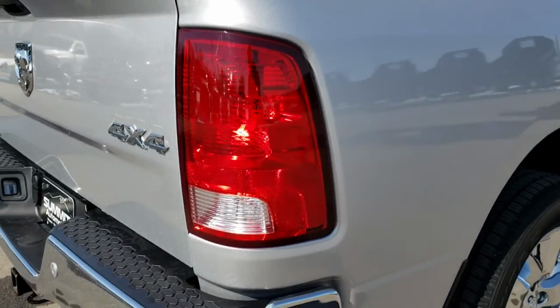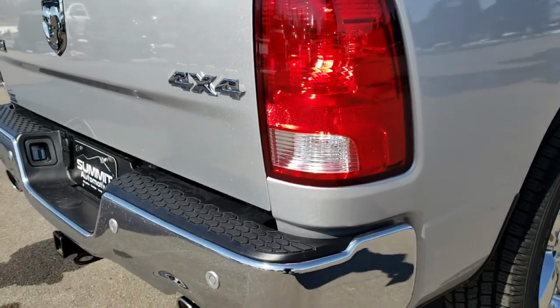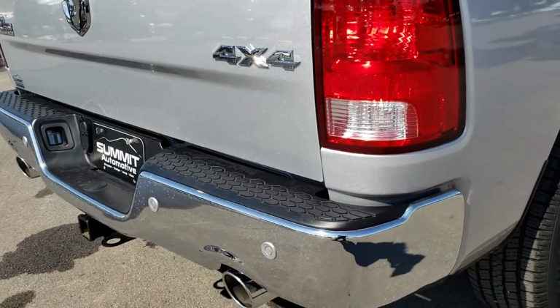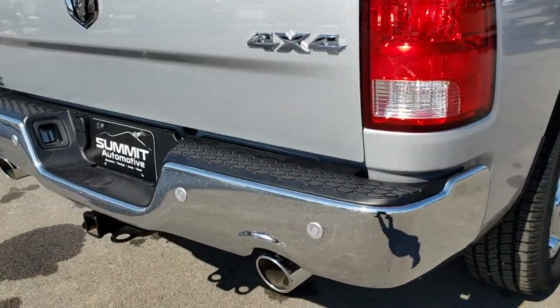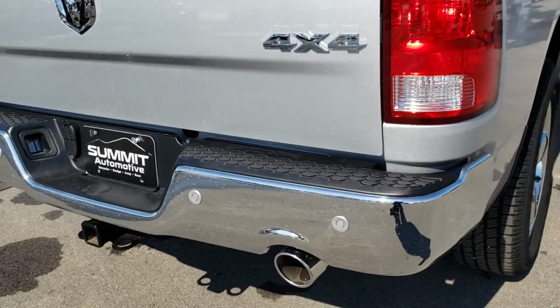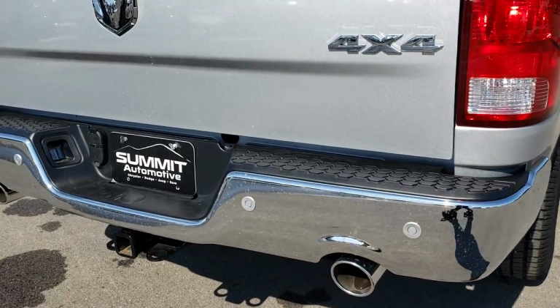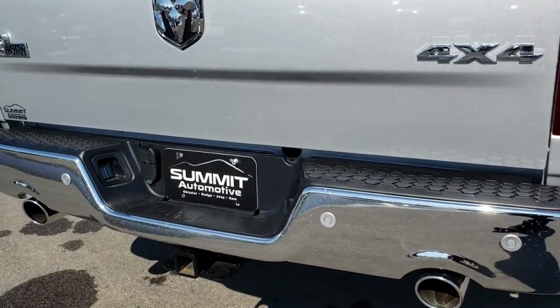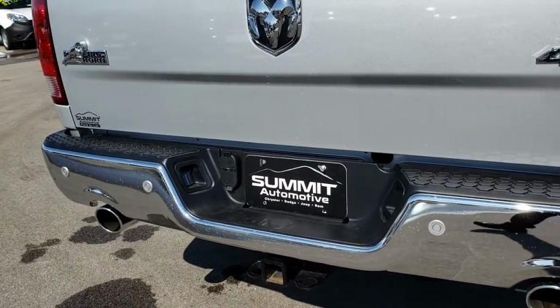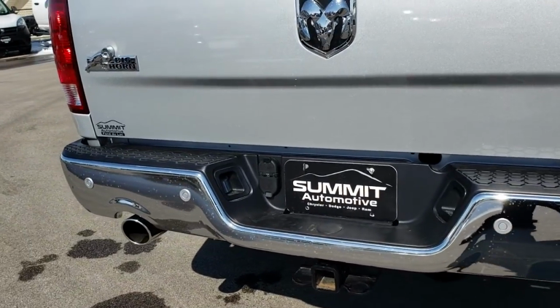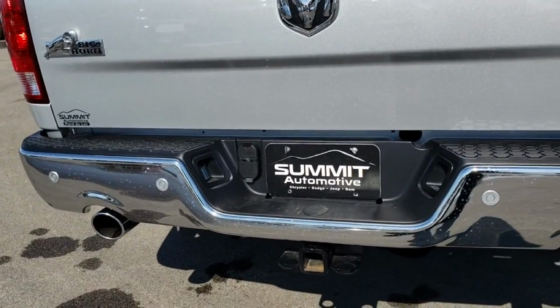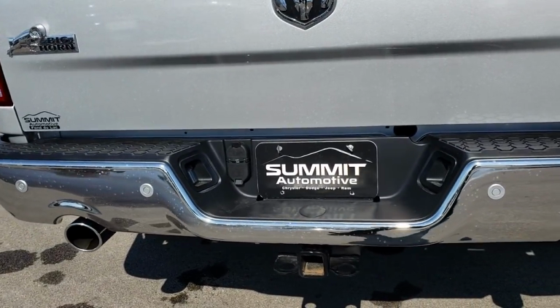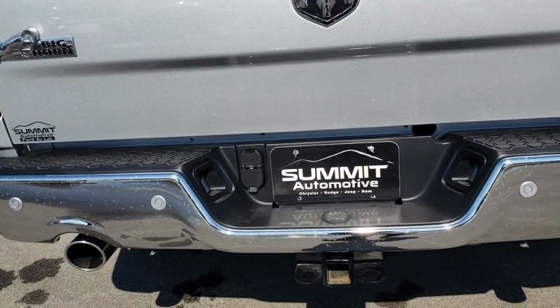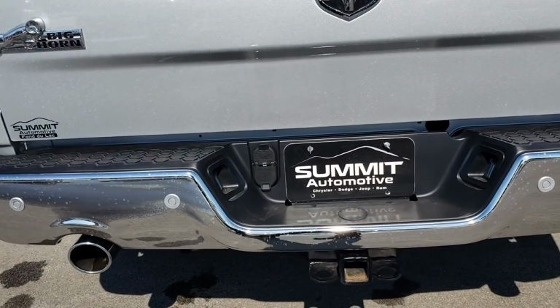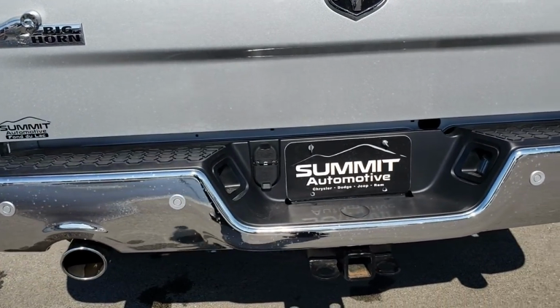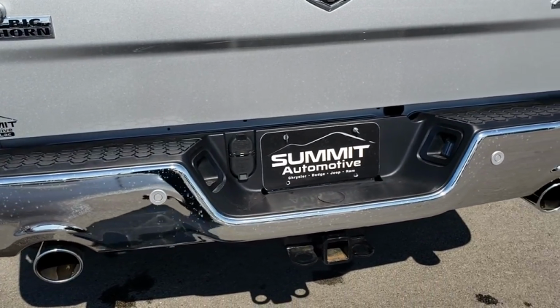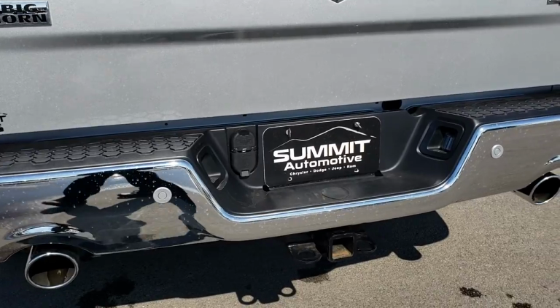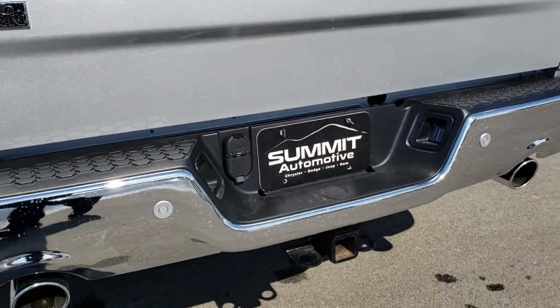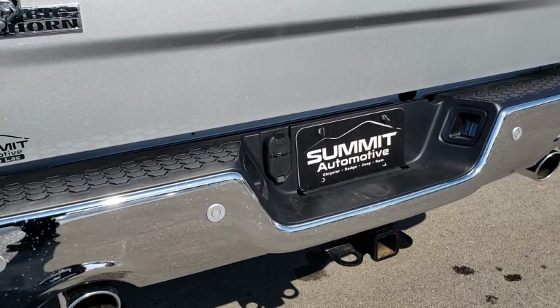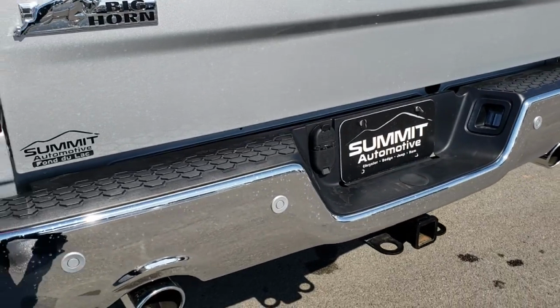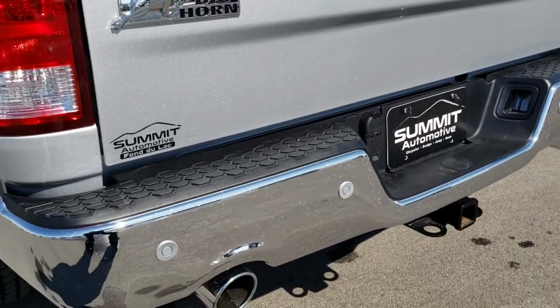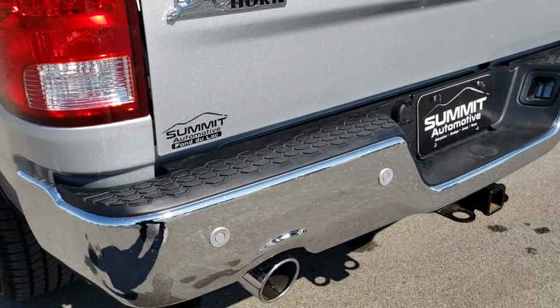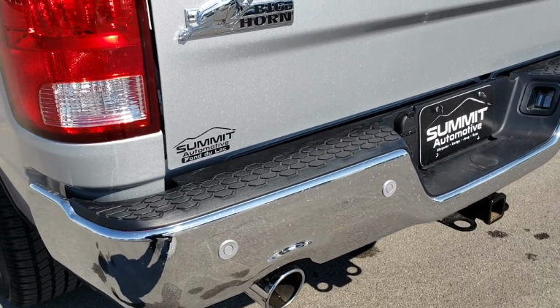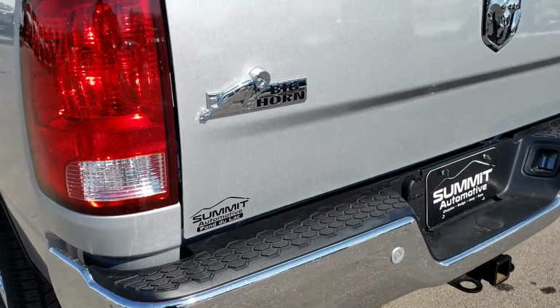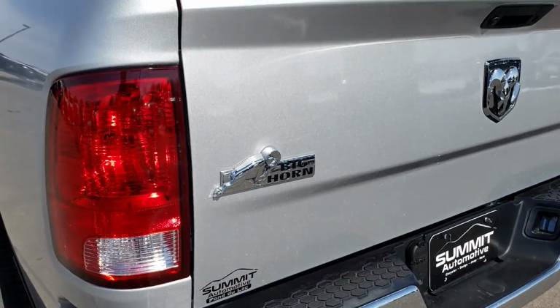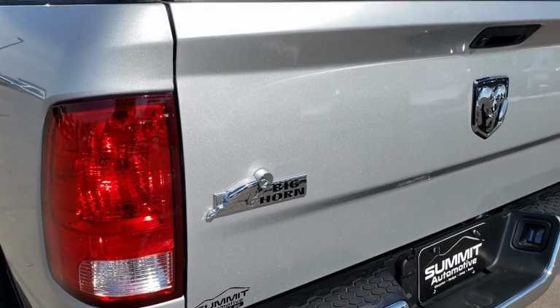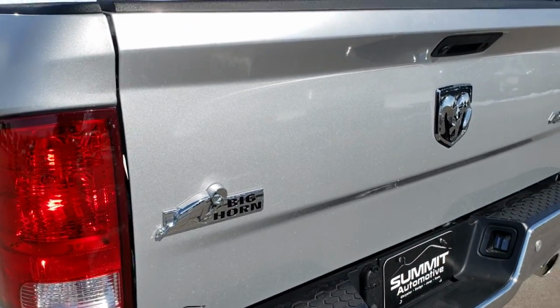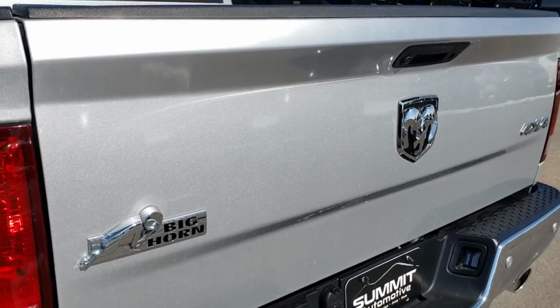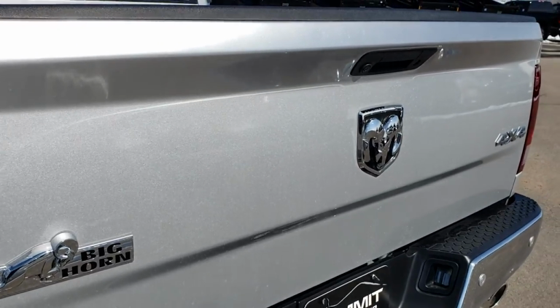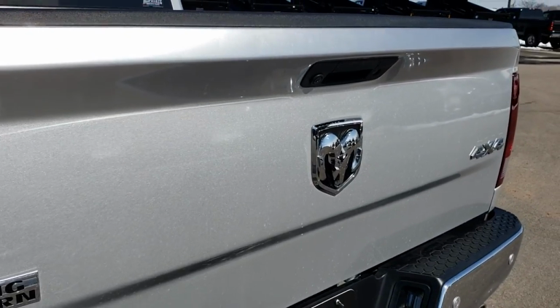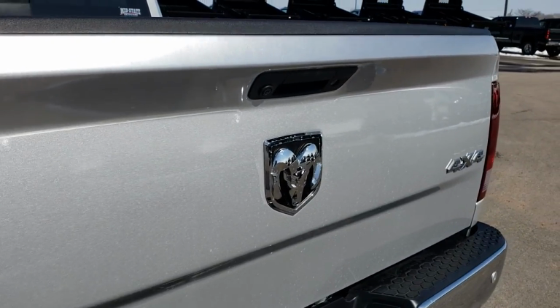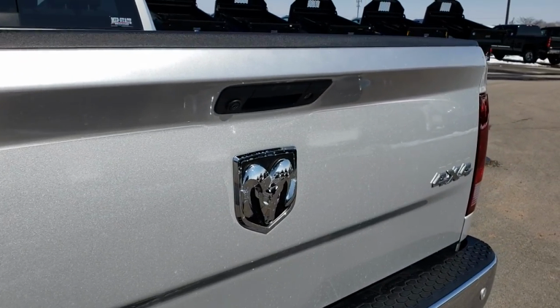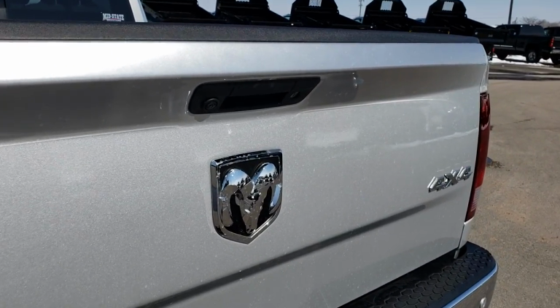As we come around to the back of the truck, you can see it has dual rear exhaust. Full towing package which includes the receiver hitch, 4-pin and 7-pin wiring, and chrome-tipped exhaust.